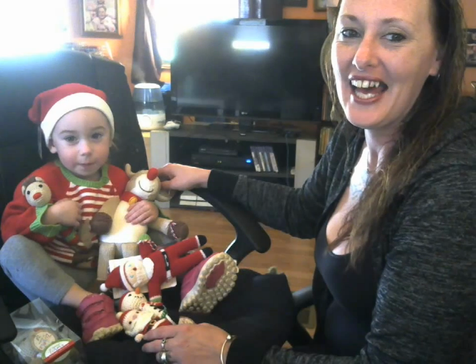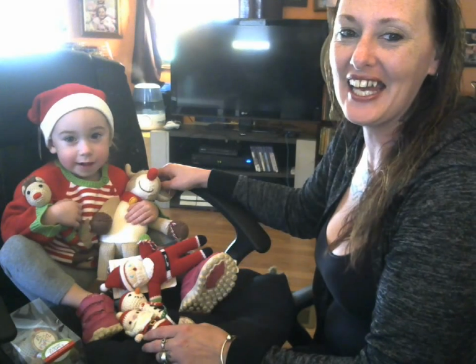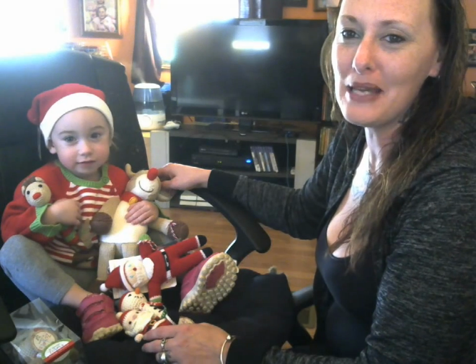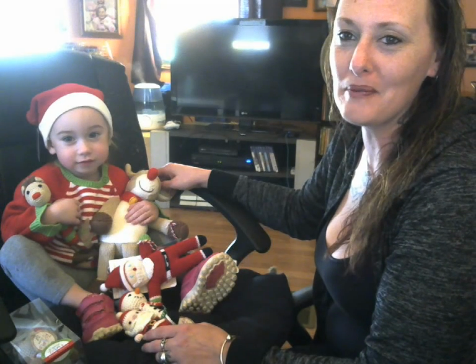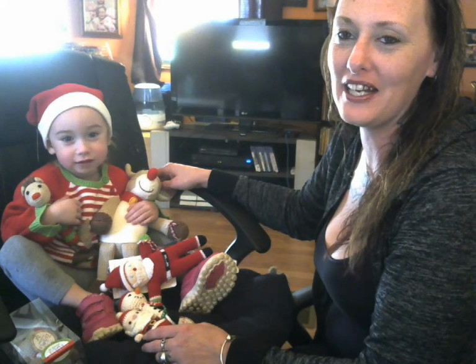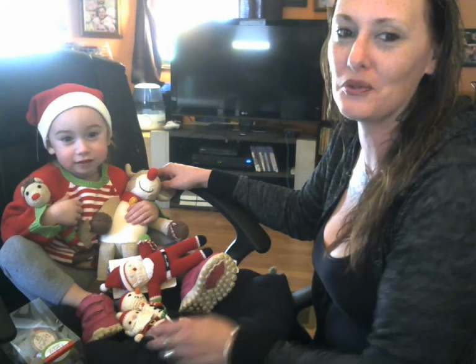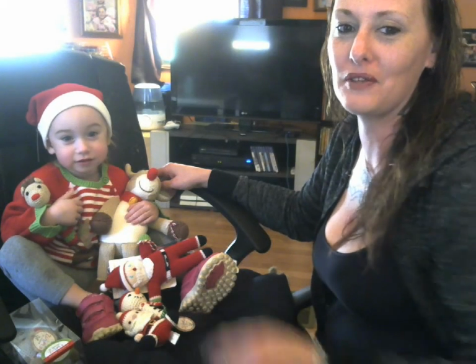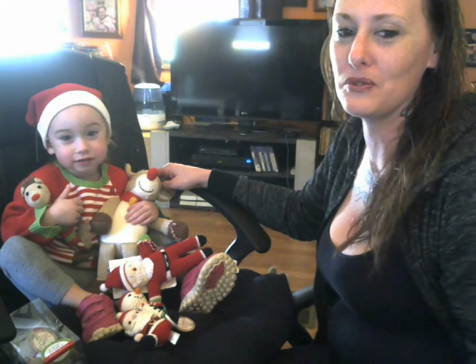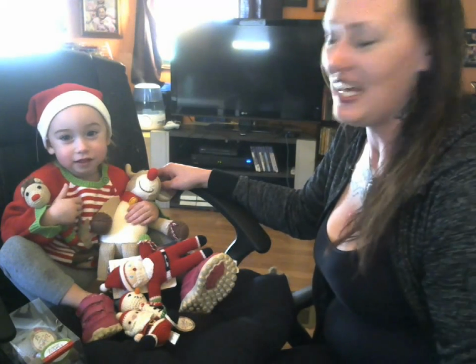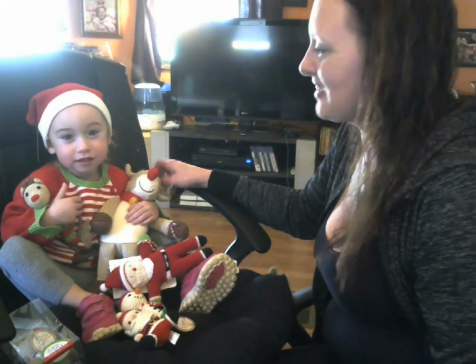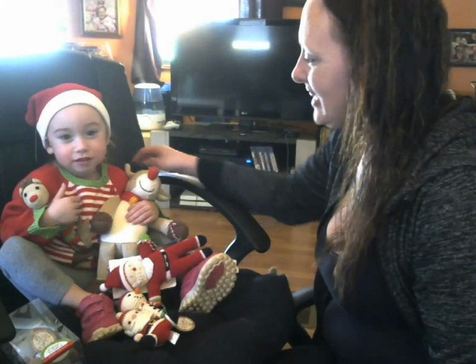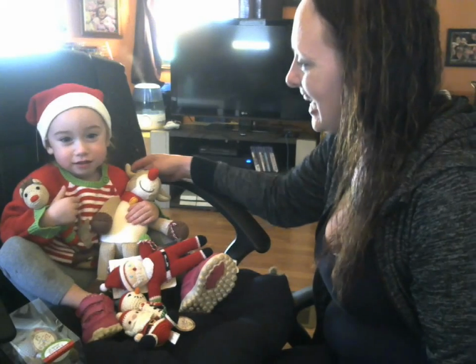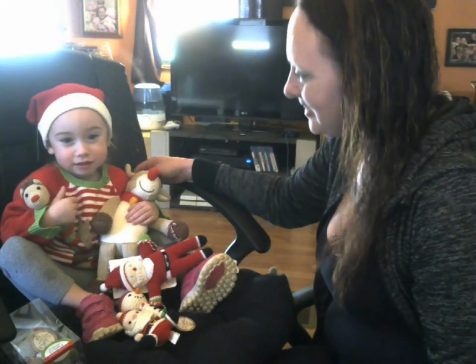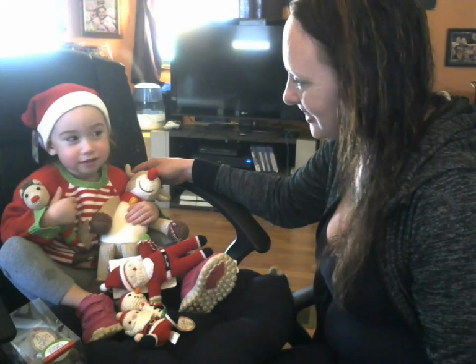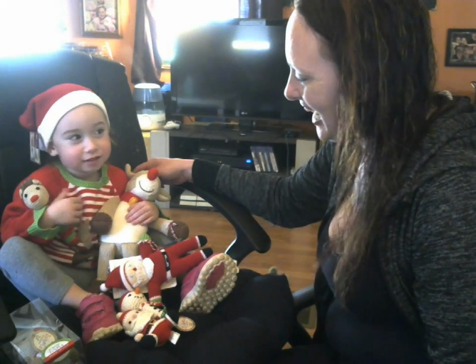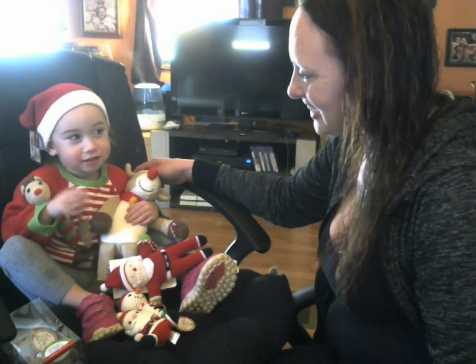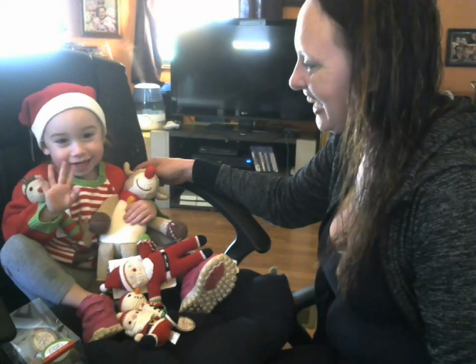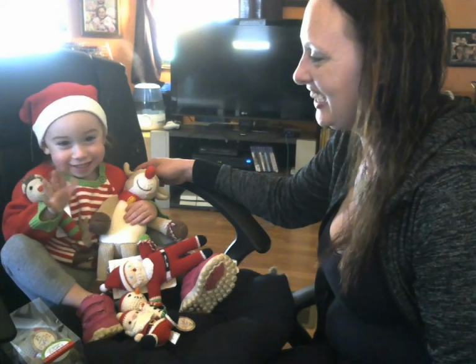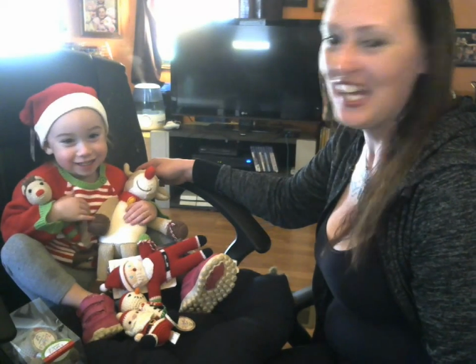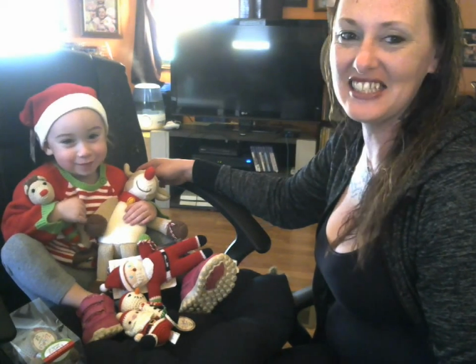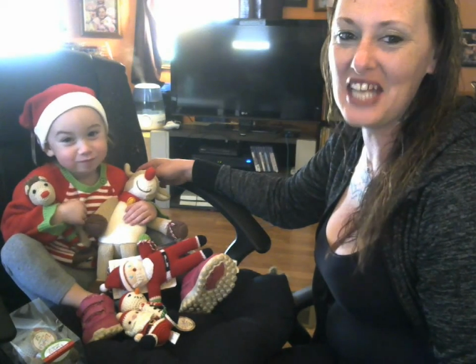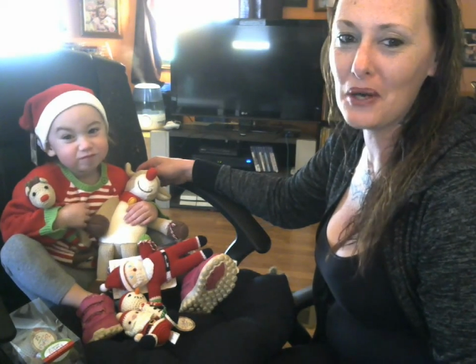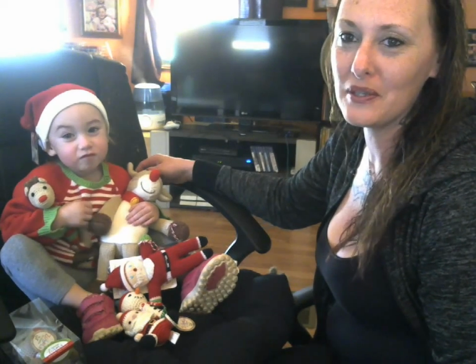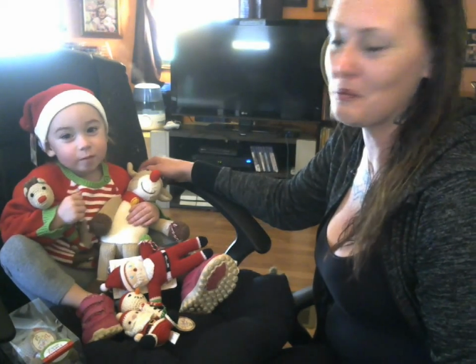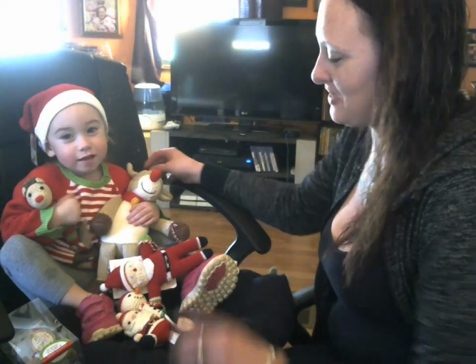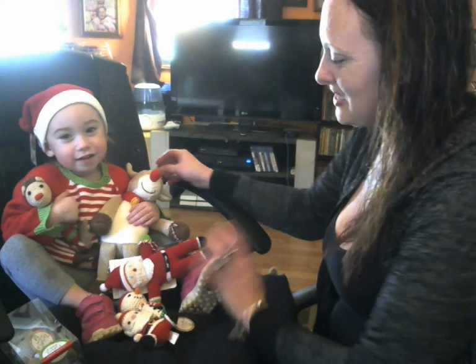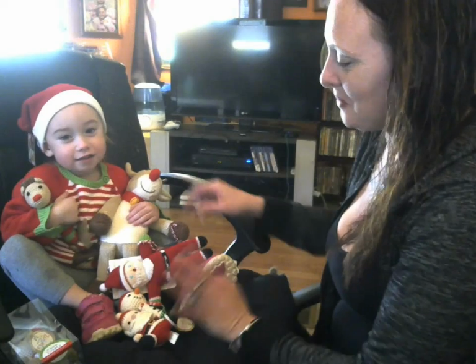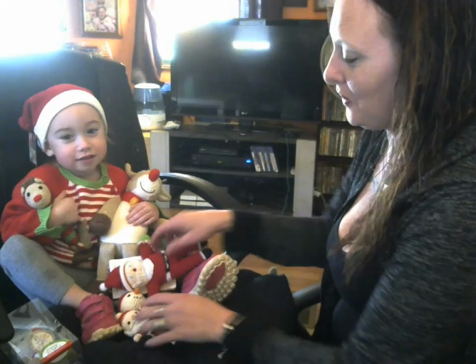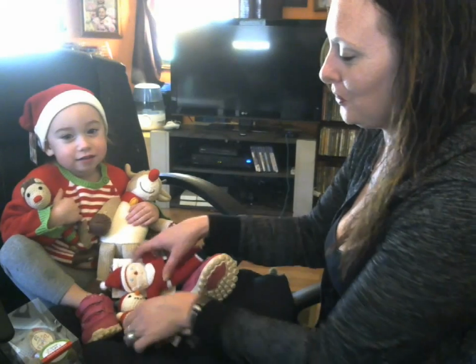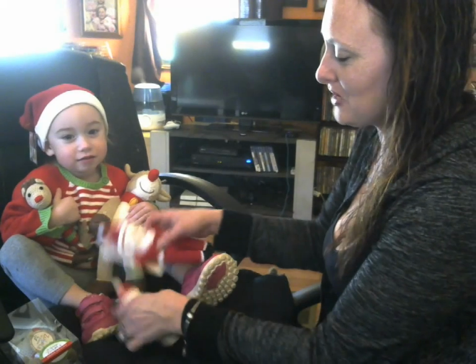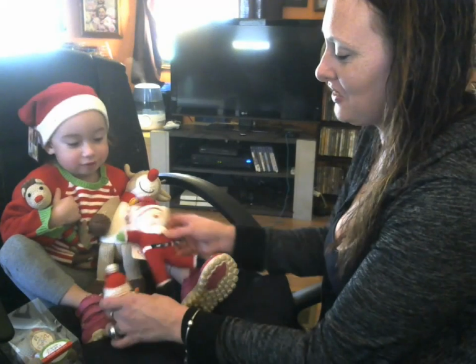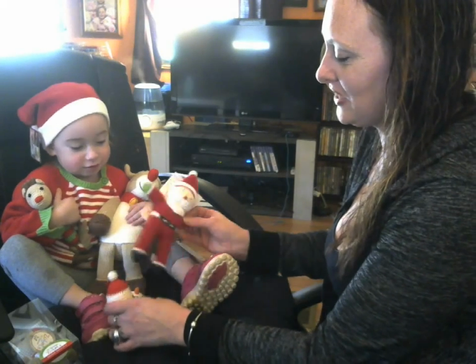Hi, I'm Amy from Amy and Aaron's Real Life Reviews, and this is my niece Kaya, and today we're reviewing the Zoobles. As you can see, we have a whole Christmas collection here.